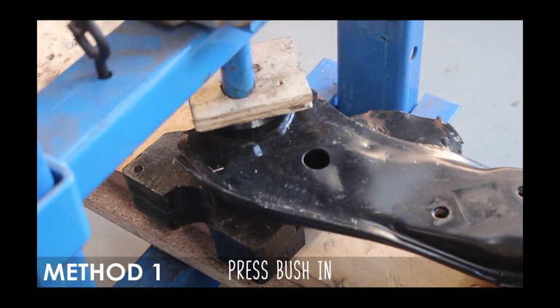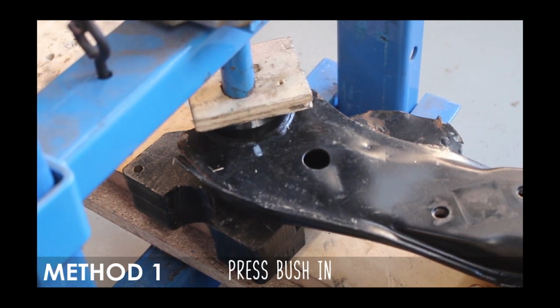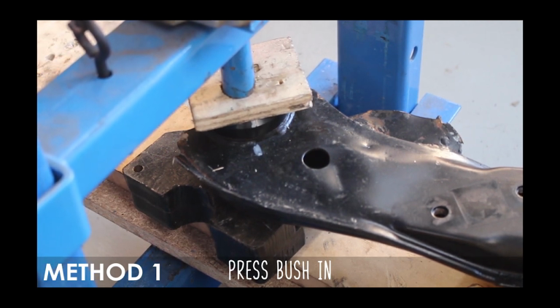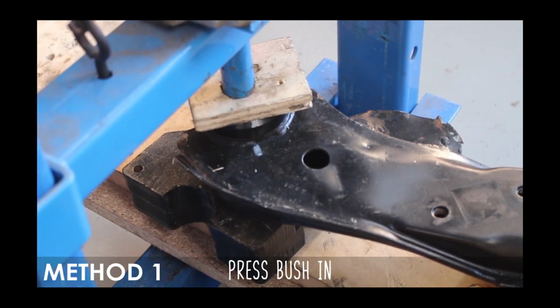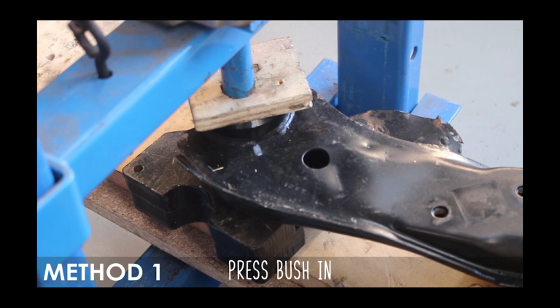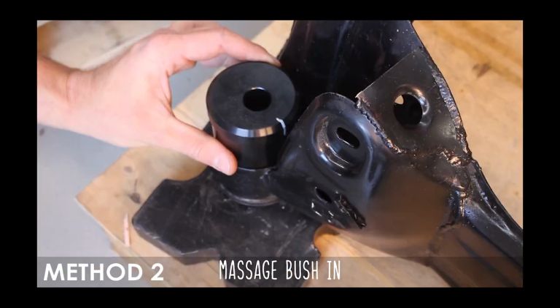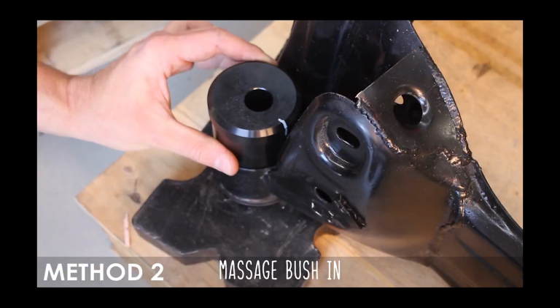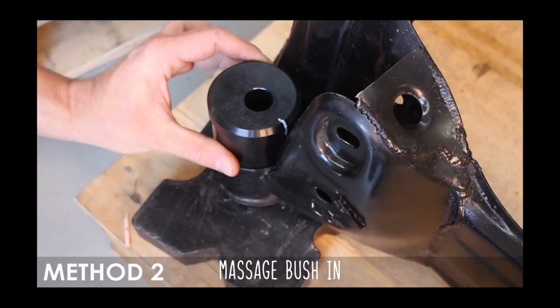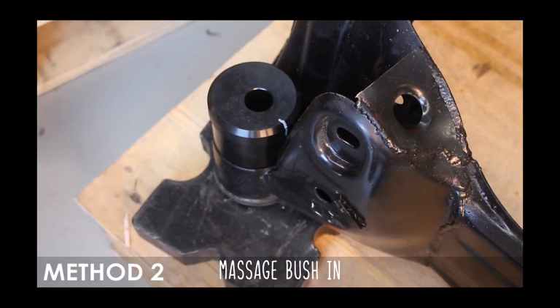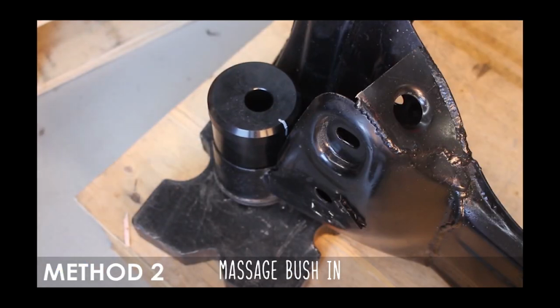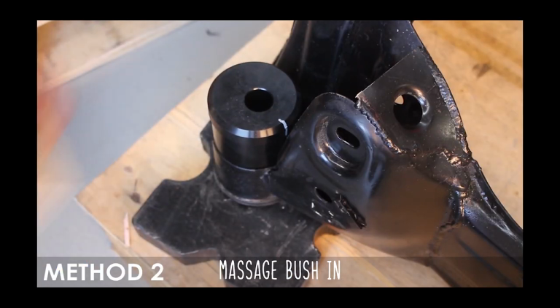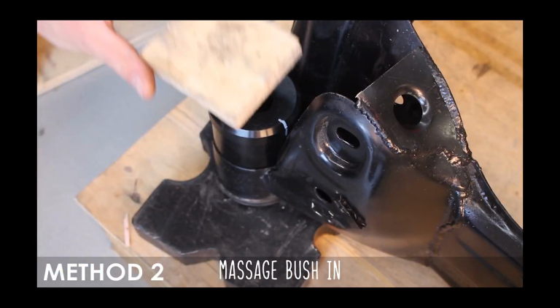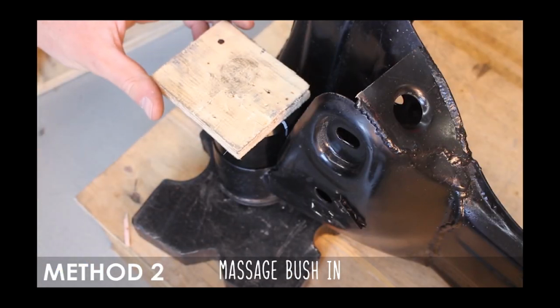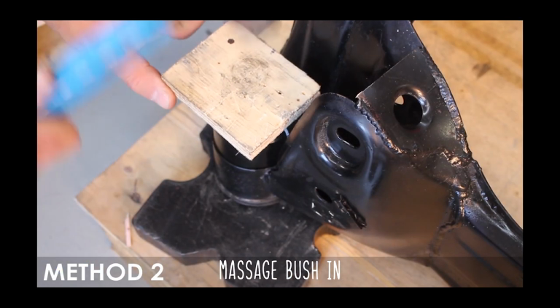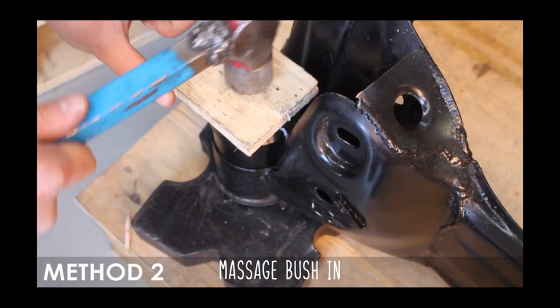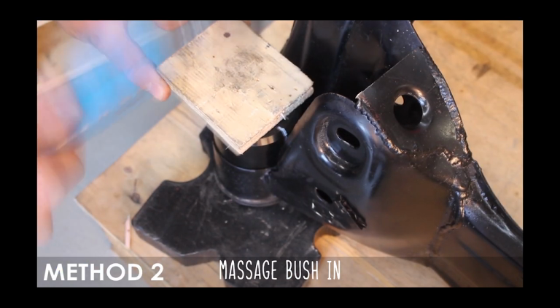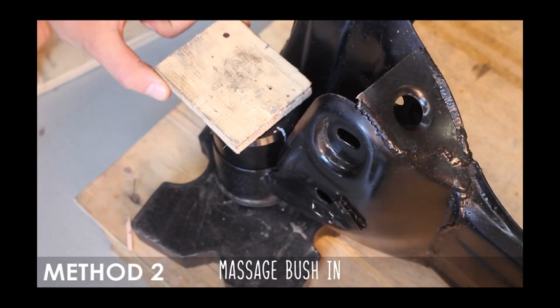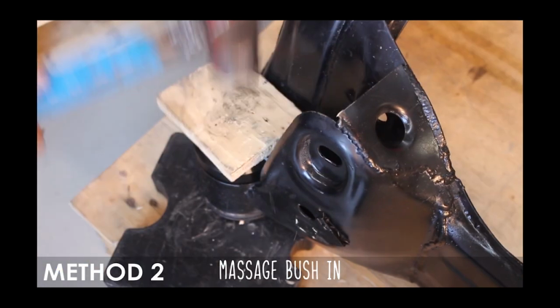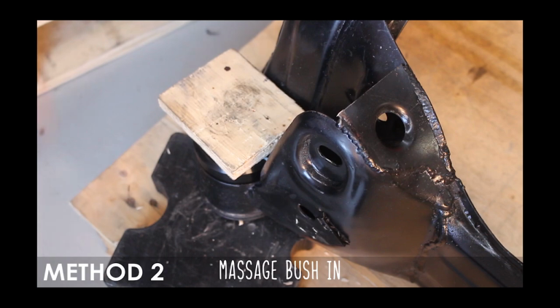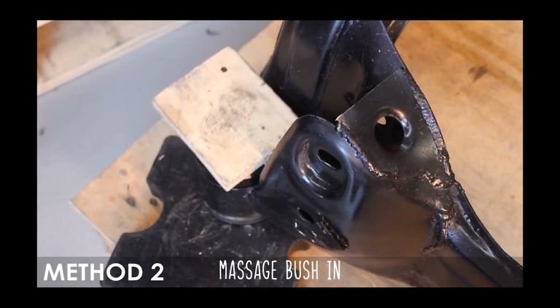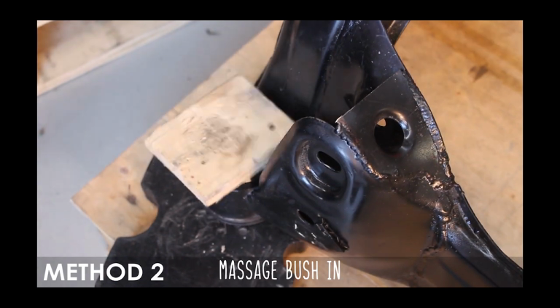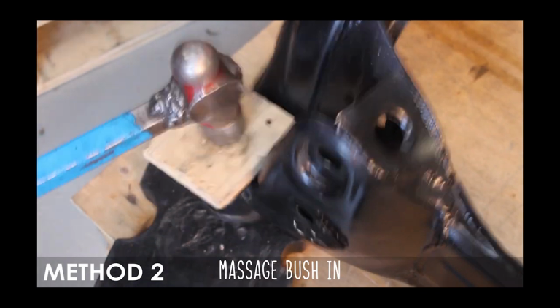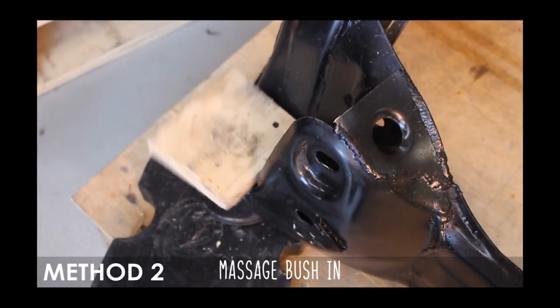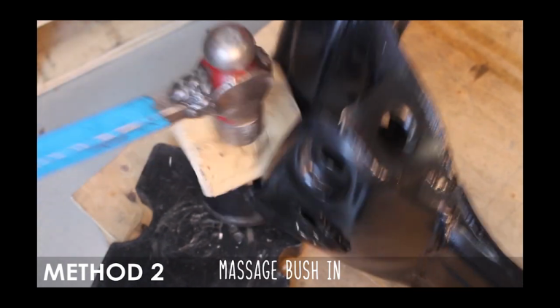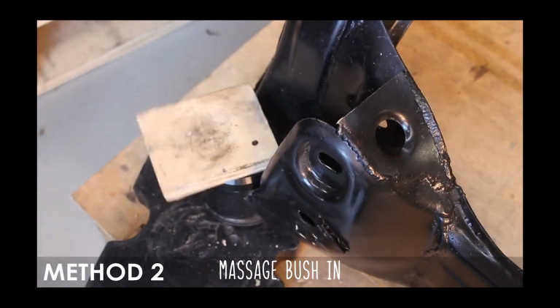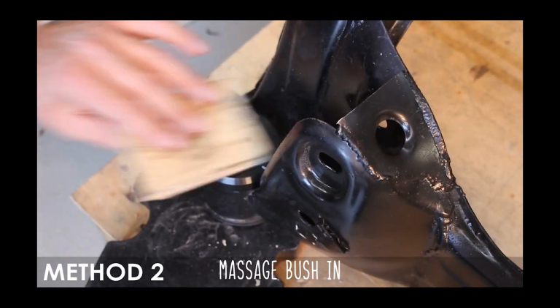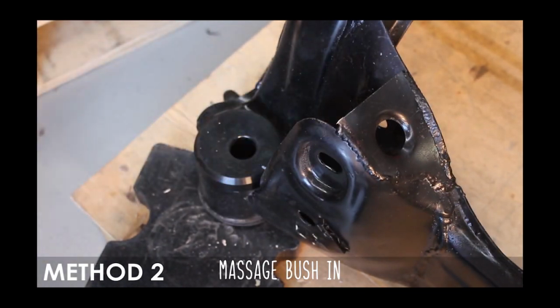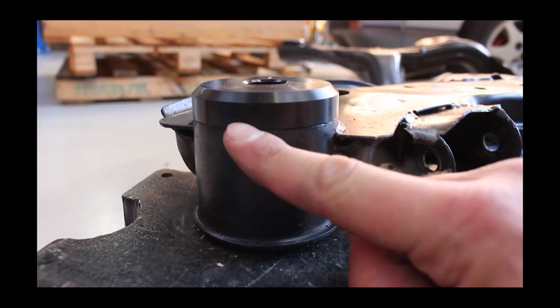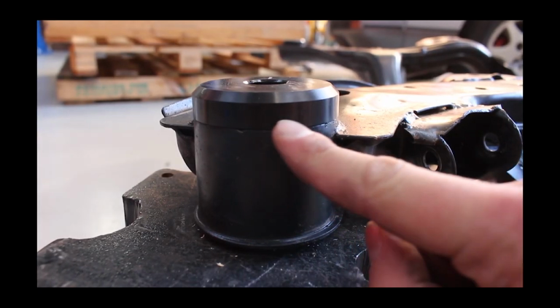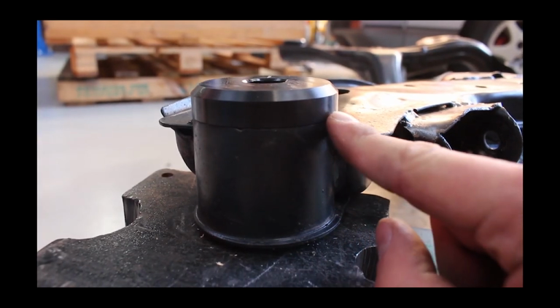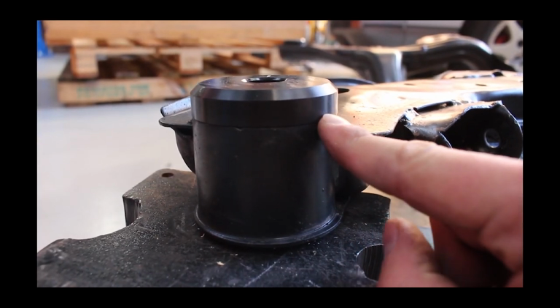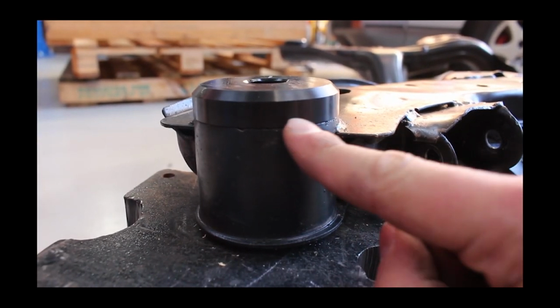Now if you don't have access to a press, you can bash these things in with a hammer. Use a plate of wood to soften the blows, make sure the bottom is supported, and also make sure that you get it all the way flush with the subframe itself.